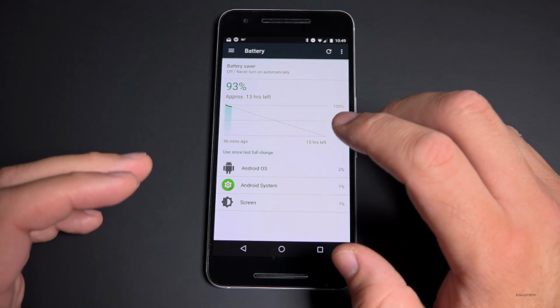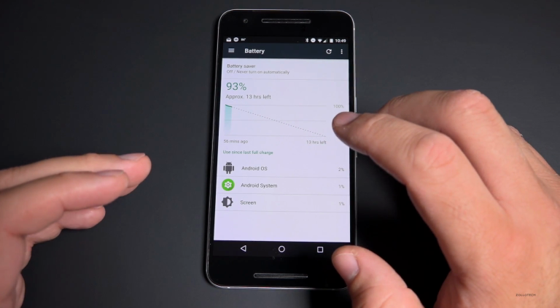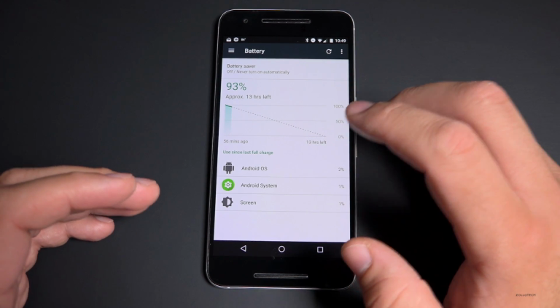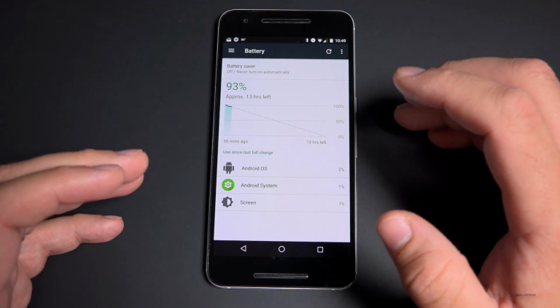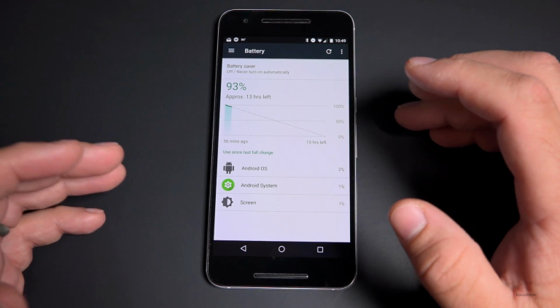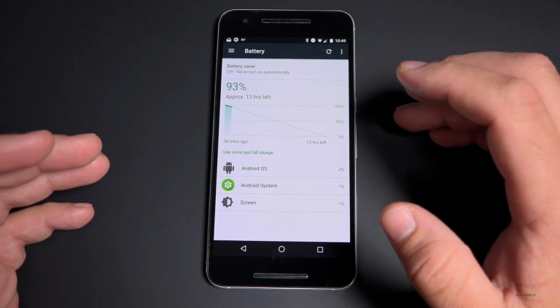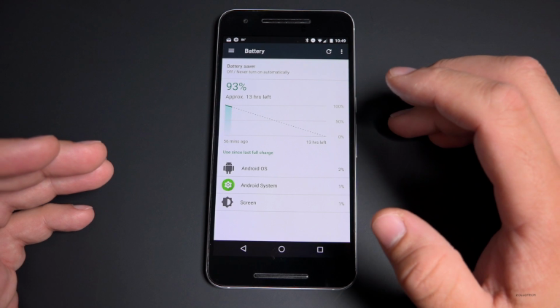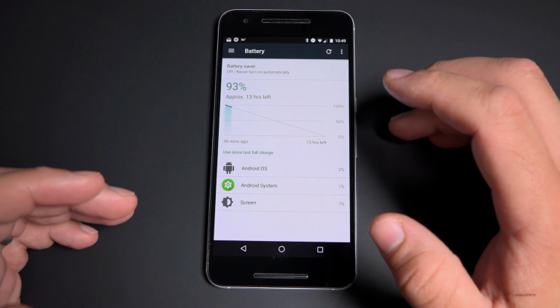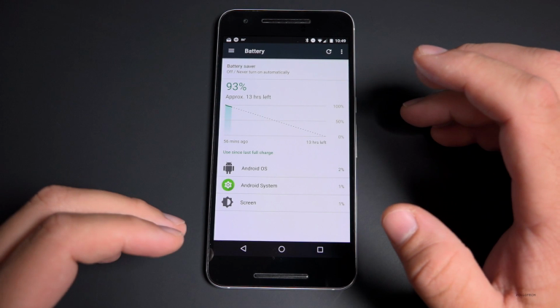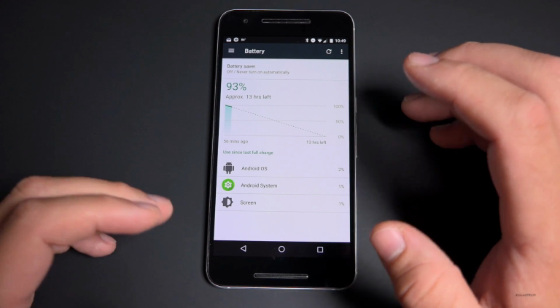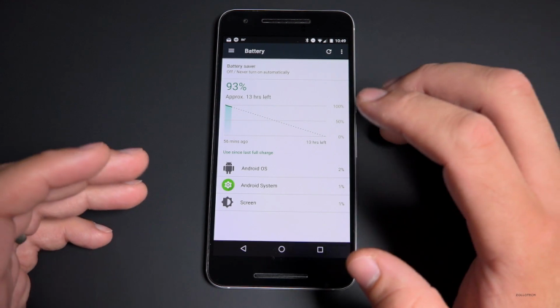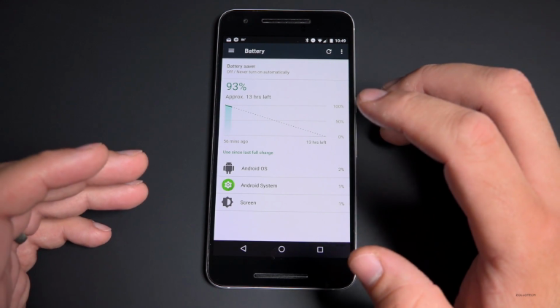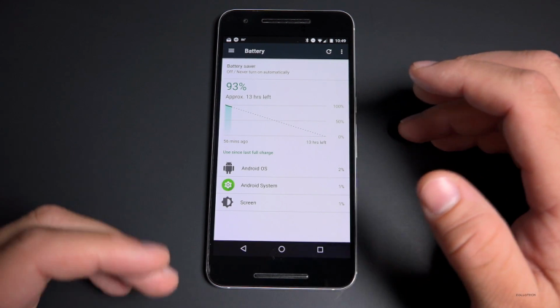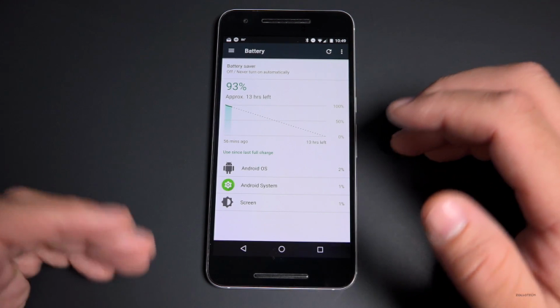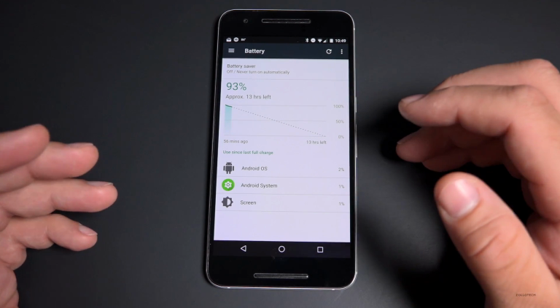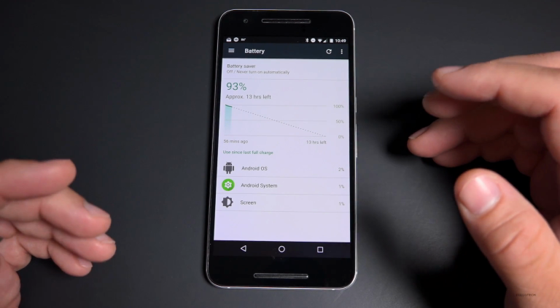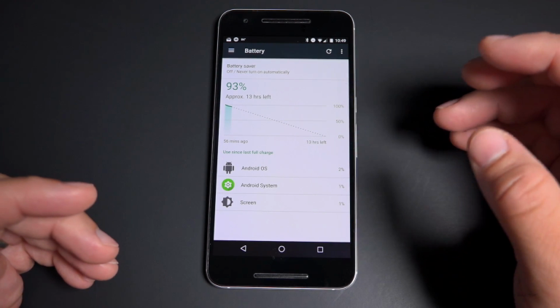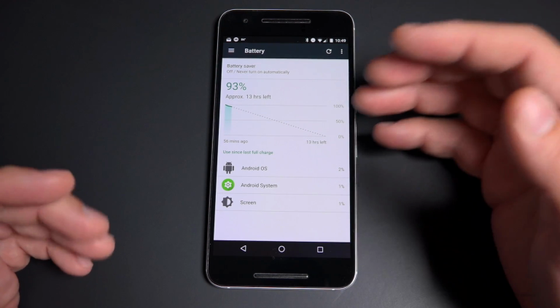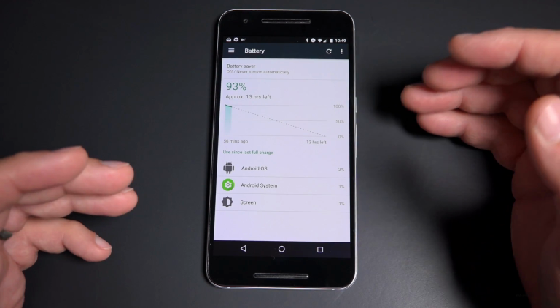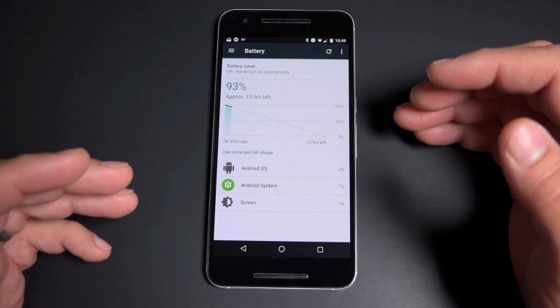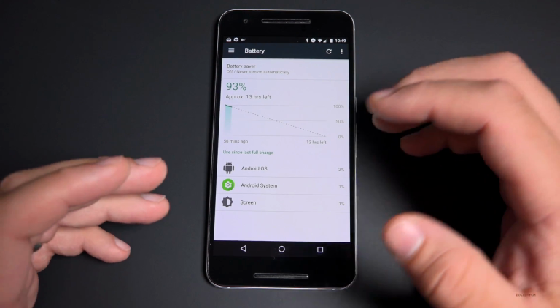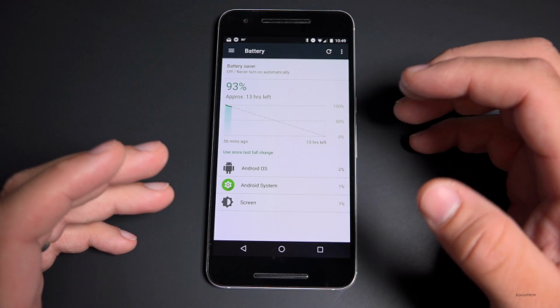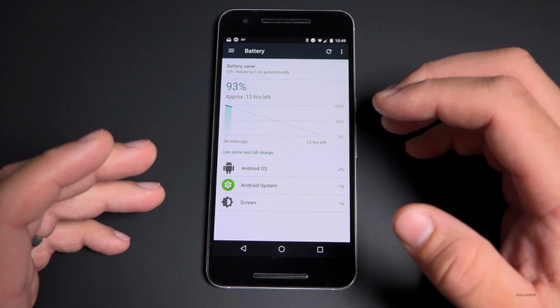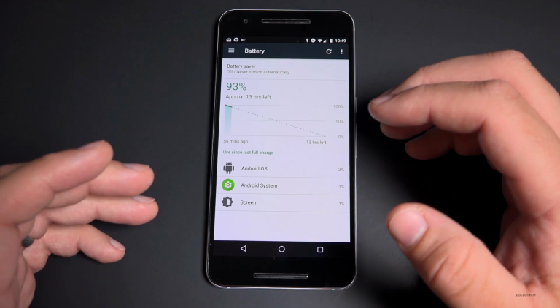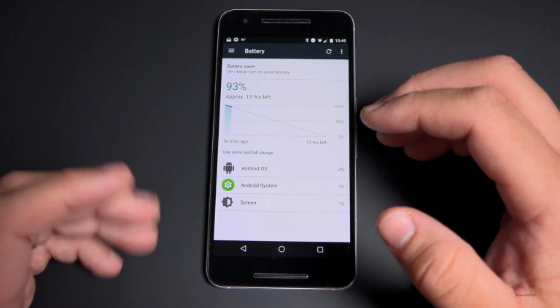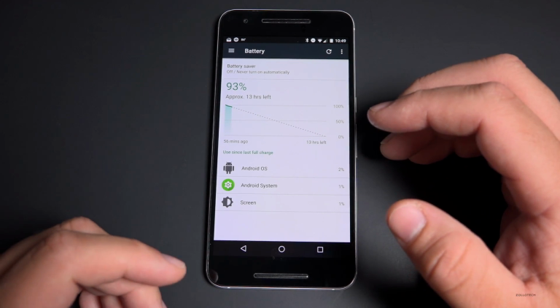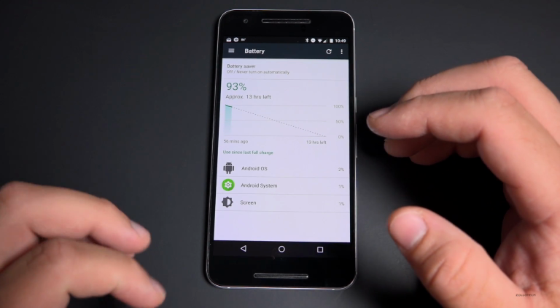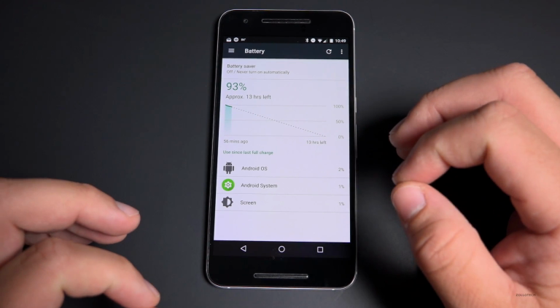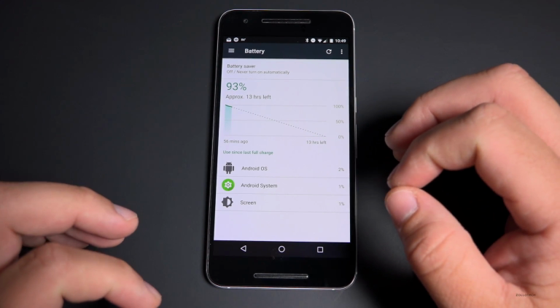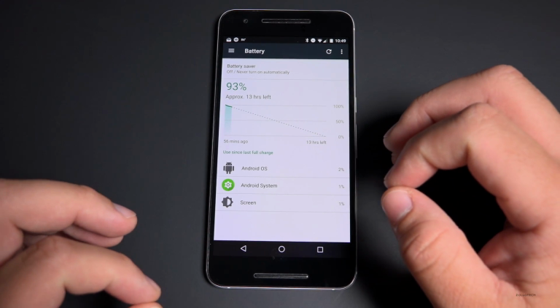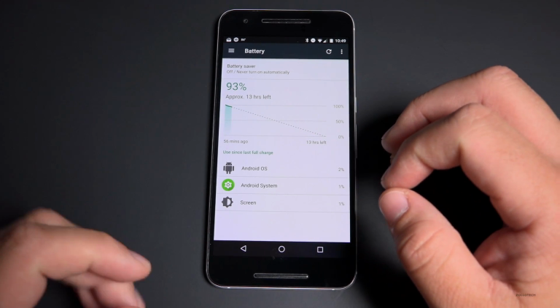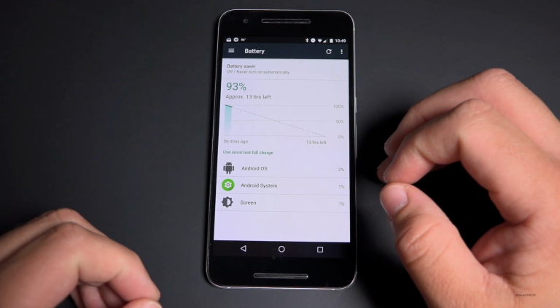Facebook has been known to use a lot of battery in the past, and I recommended the app Paper — they've since discontinued that — but that's an example where there might be an alternative app that could get you a little bit better battery life over time.